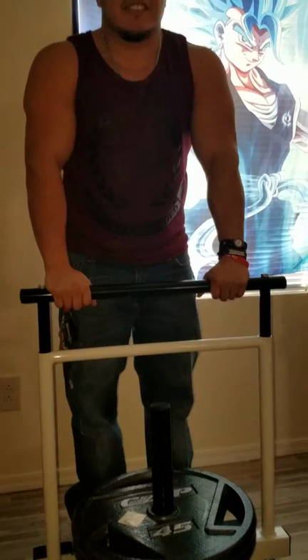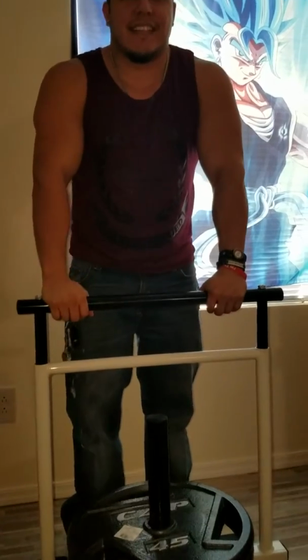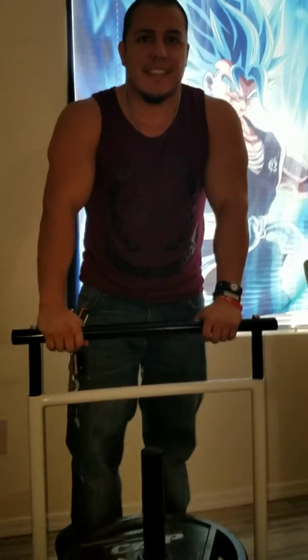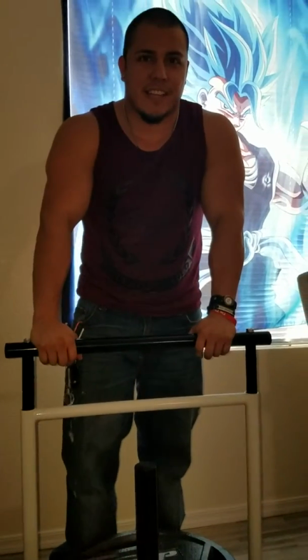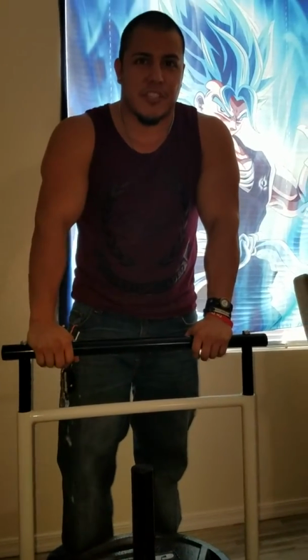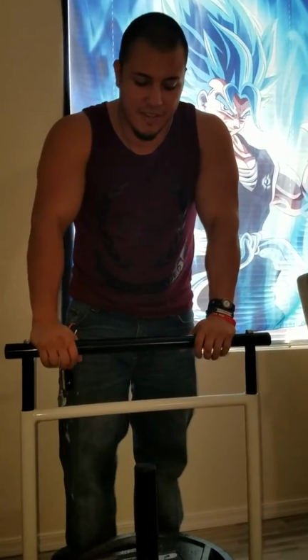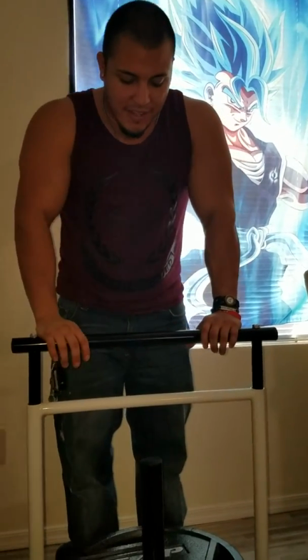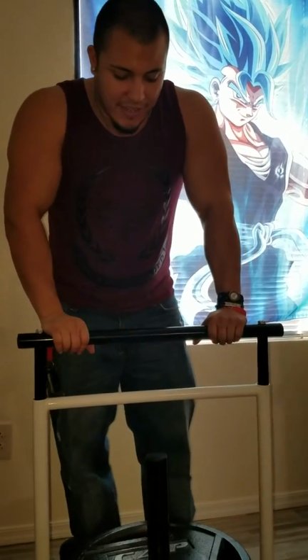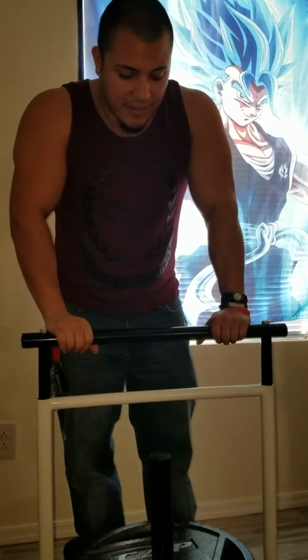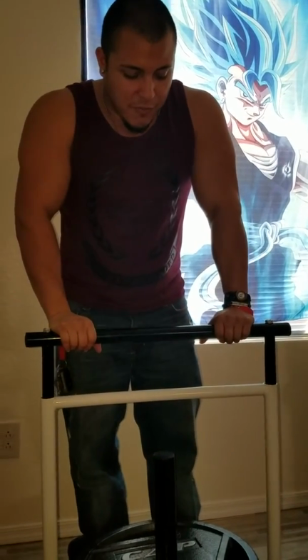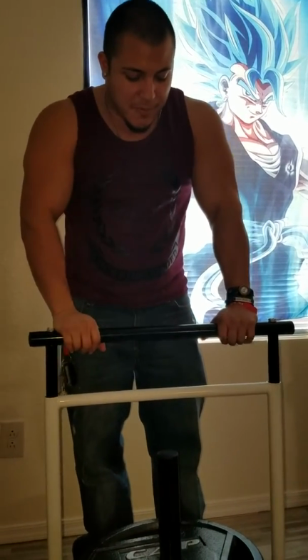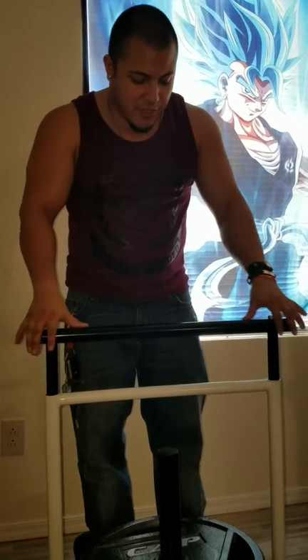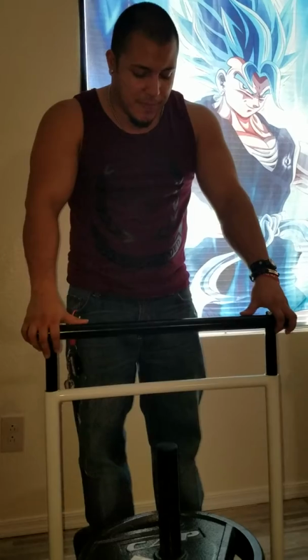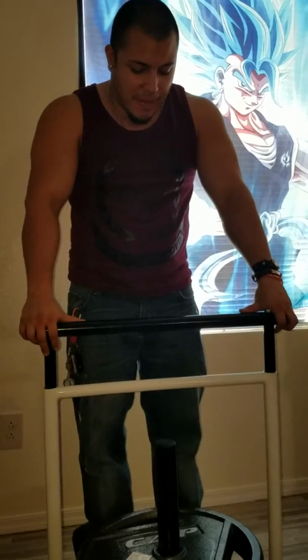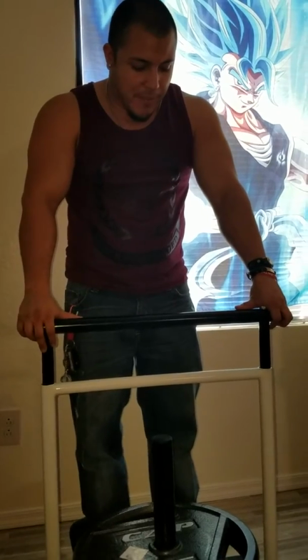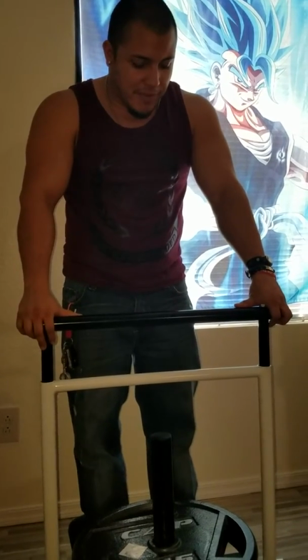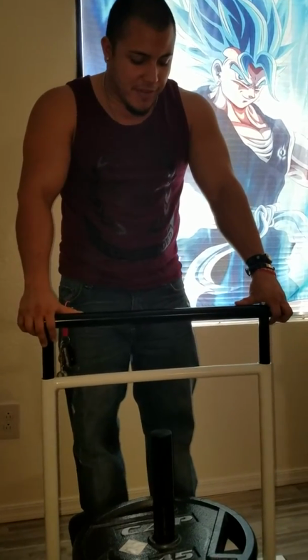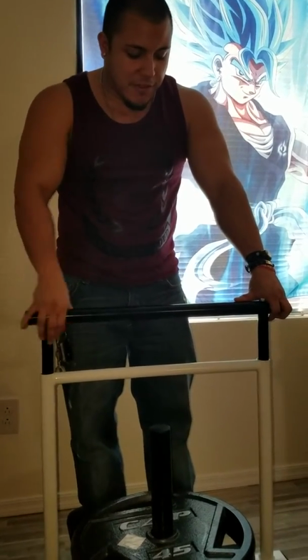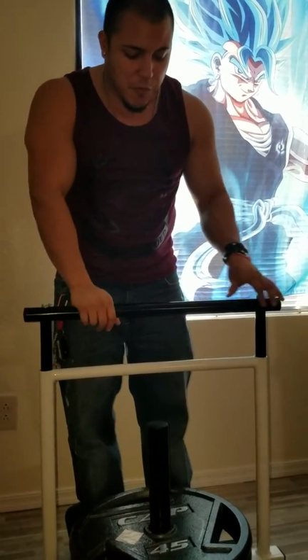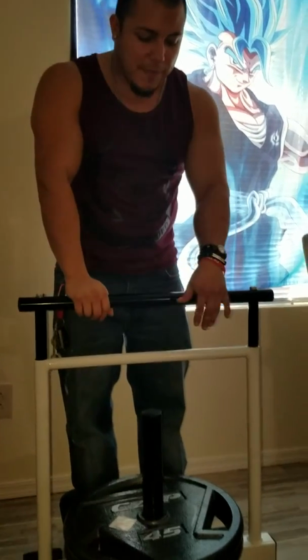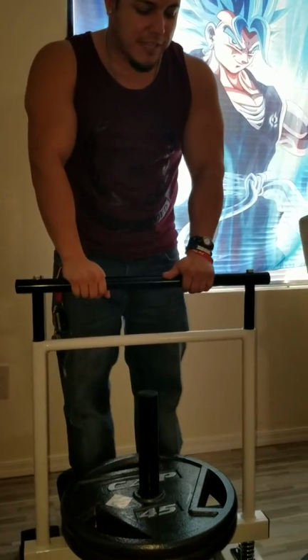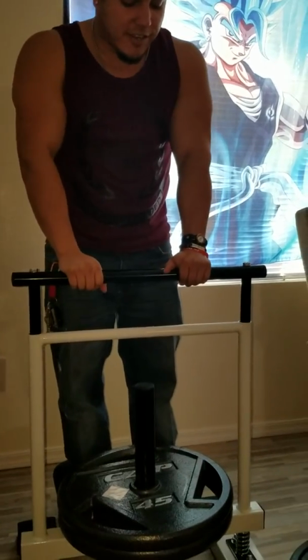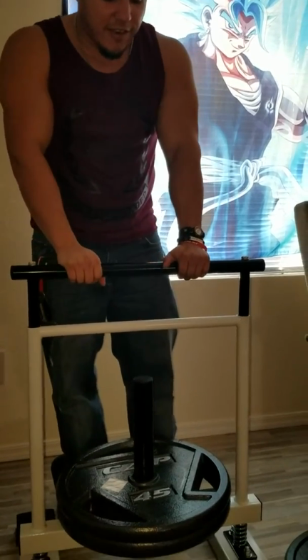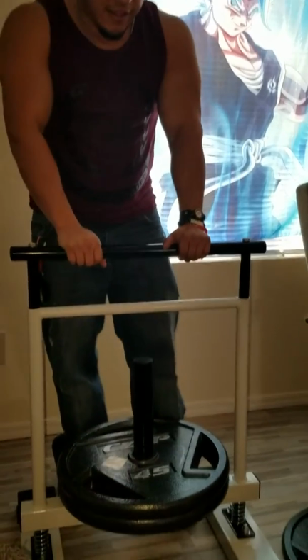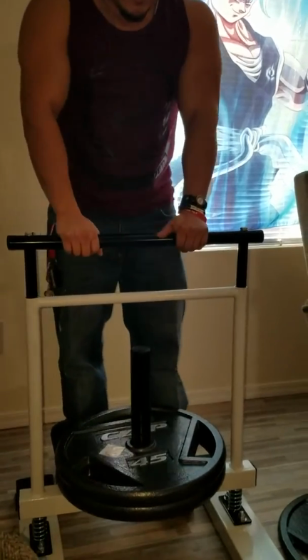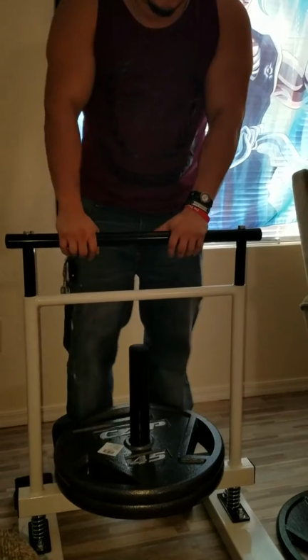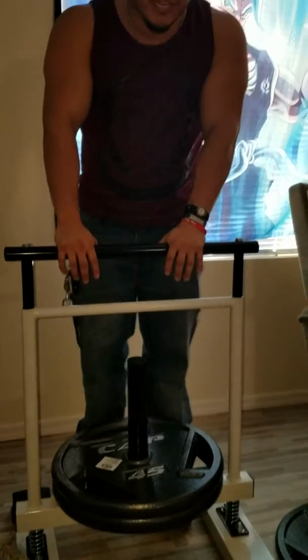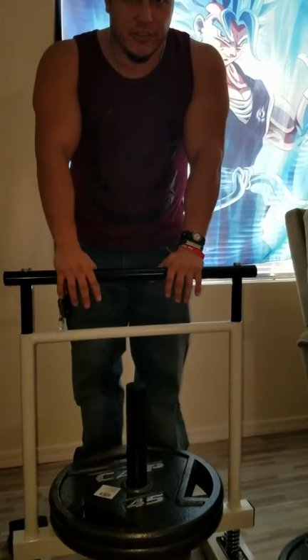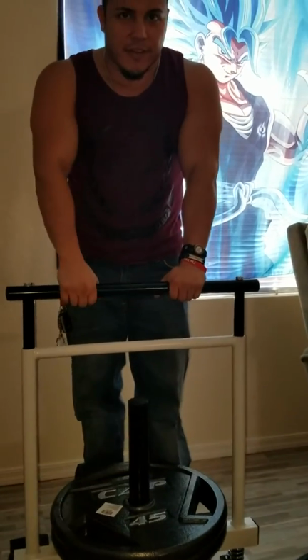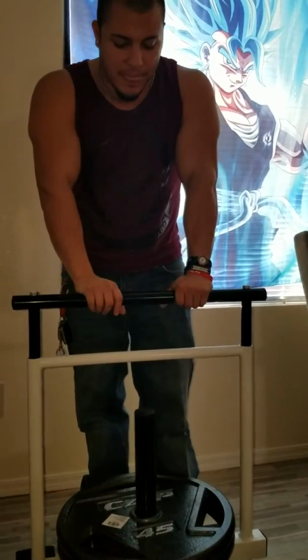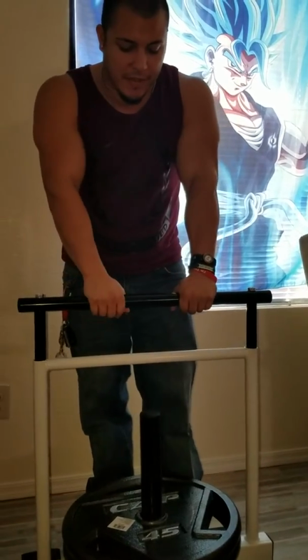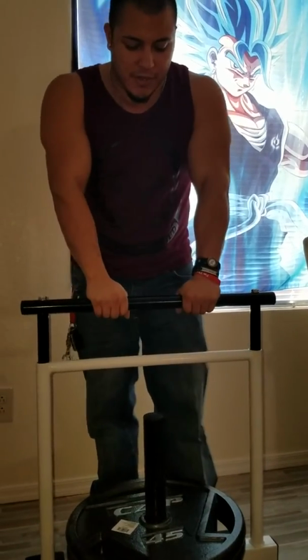This is the TDS Titan machine and so far it's pretty sturdy. I have two 45 pound plates right here and I'm just going to demonstrate here how it works.